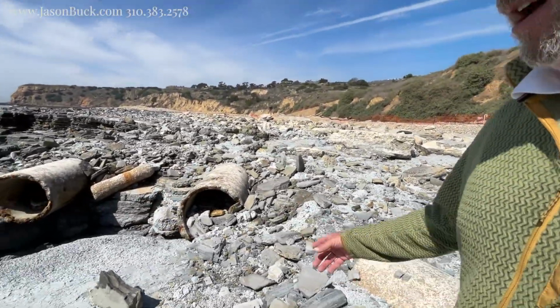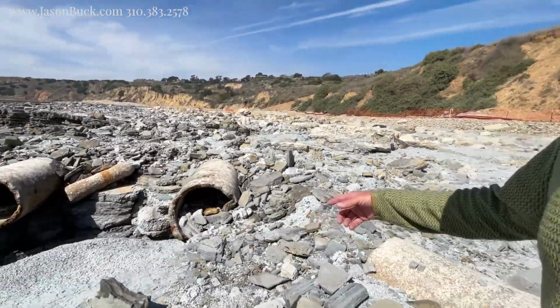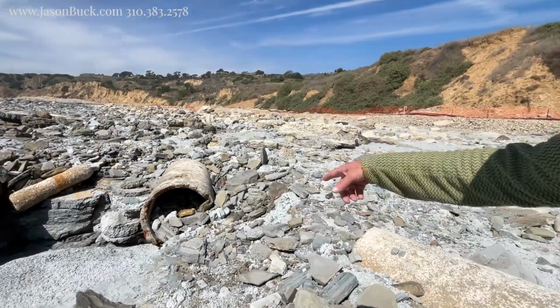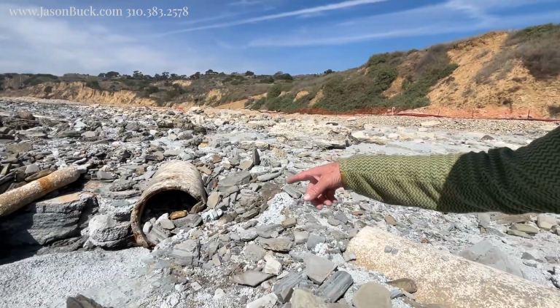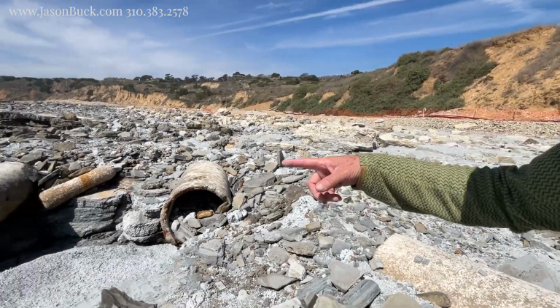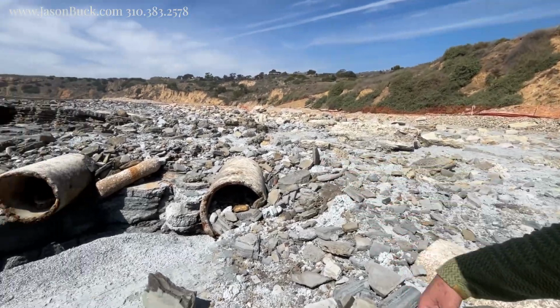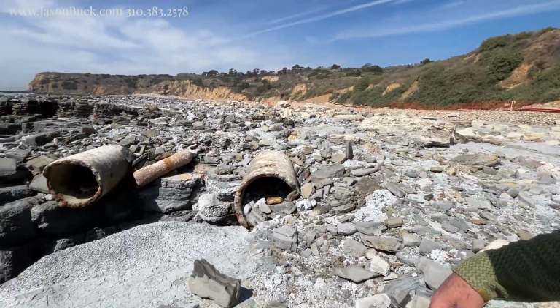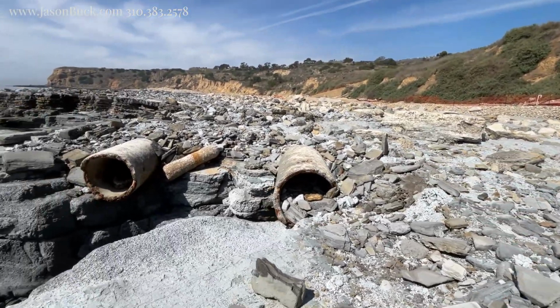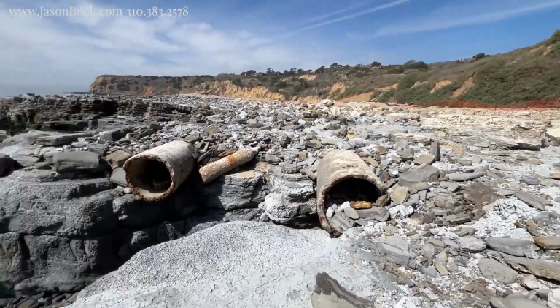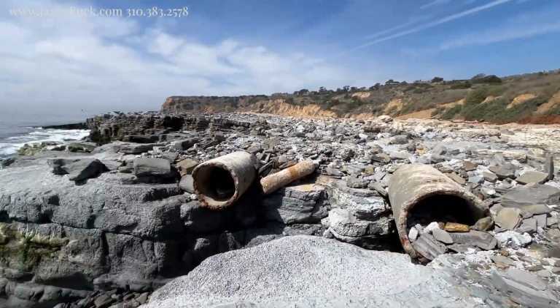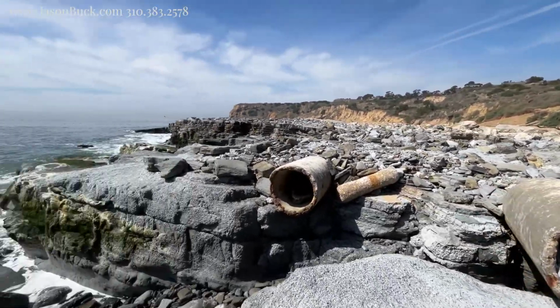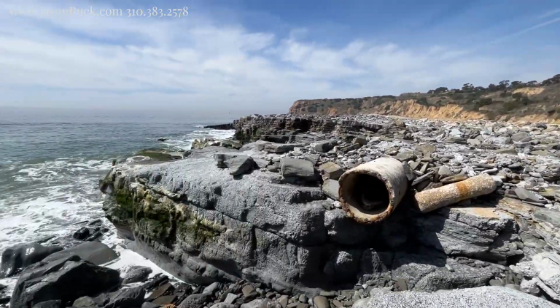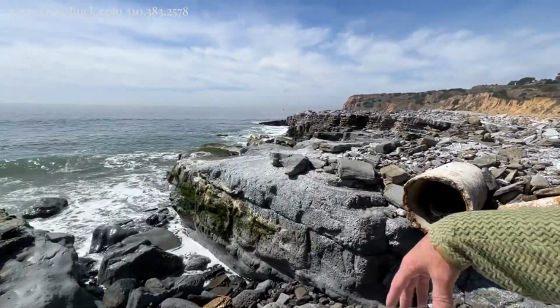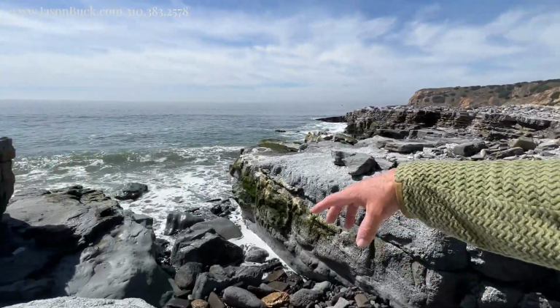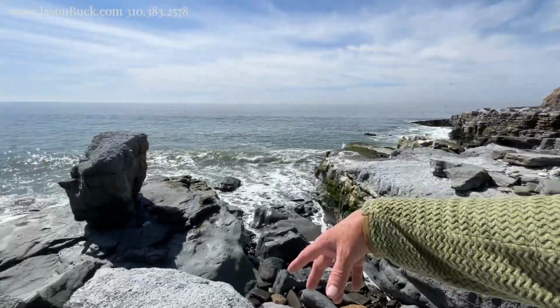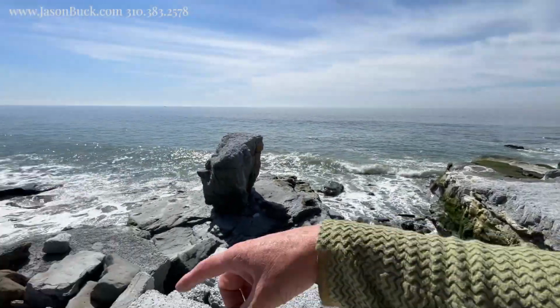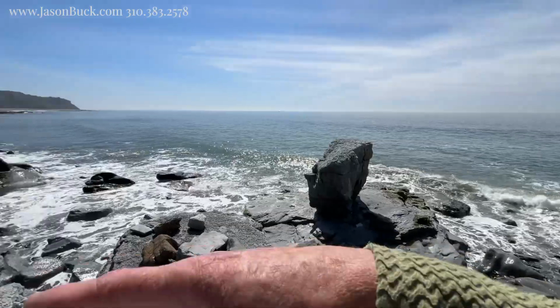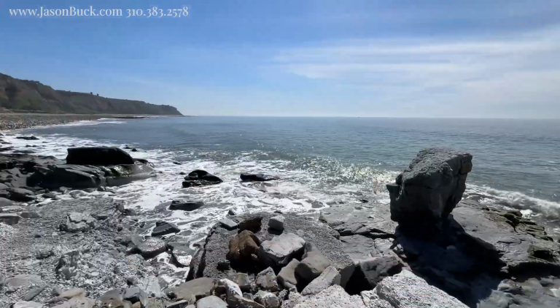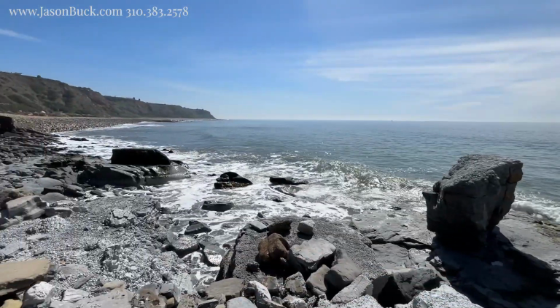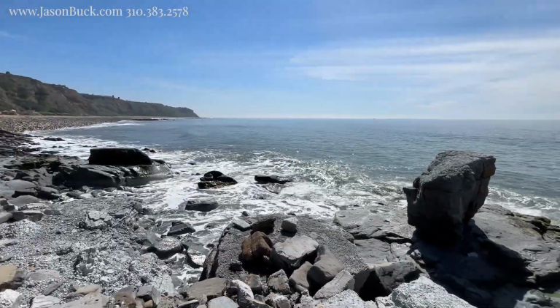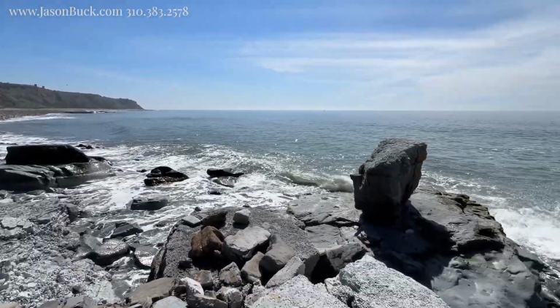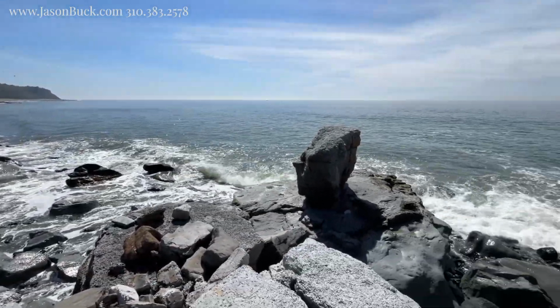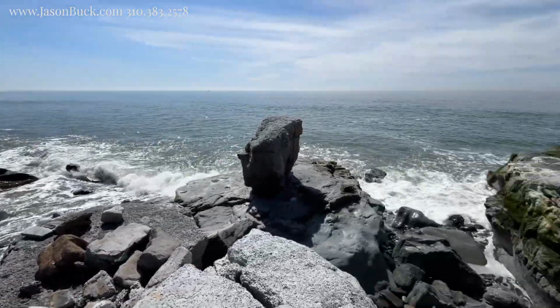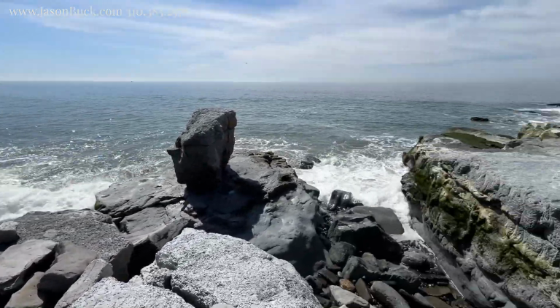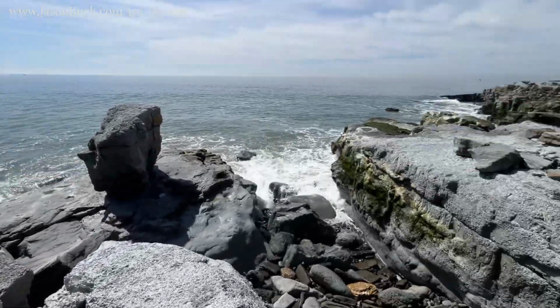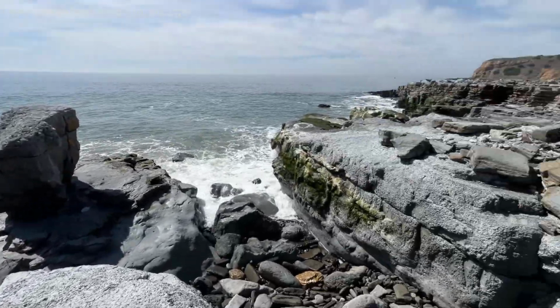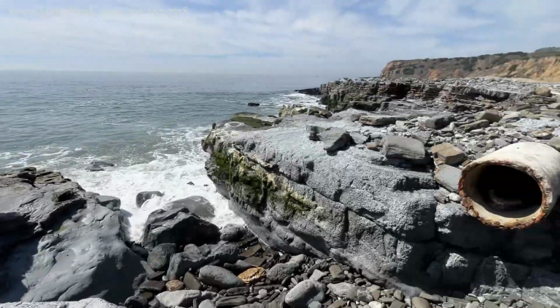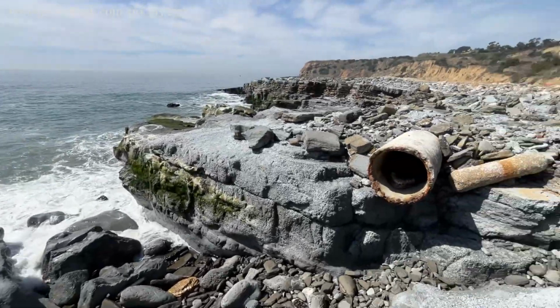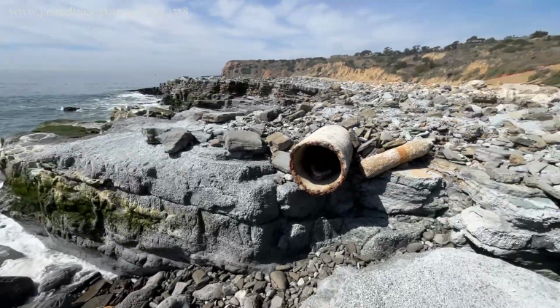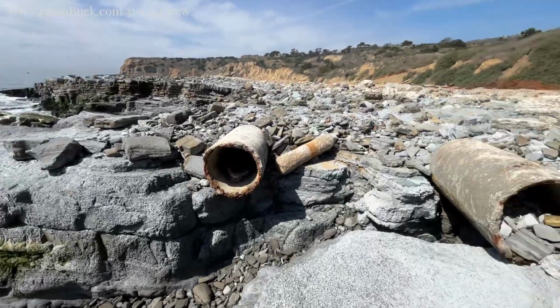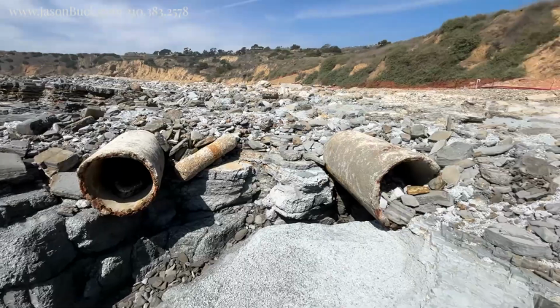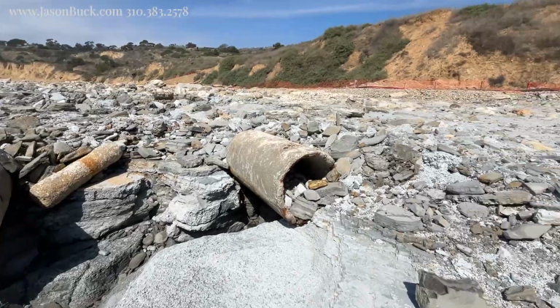Wow, look at these things in the rock. The looser stuff is just getting eaten away with the surf. It's really incredible.